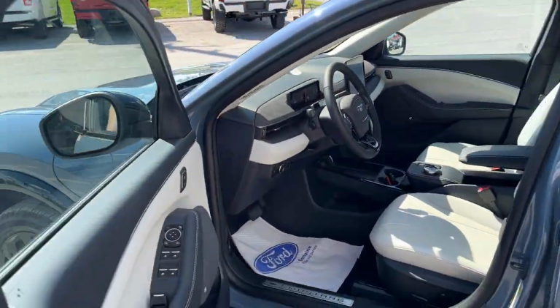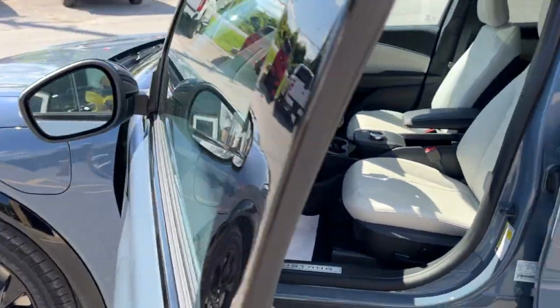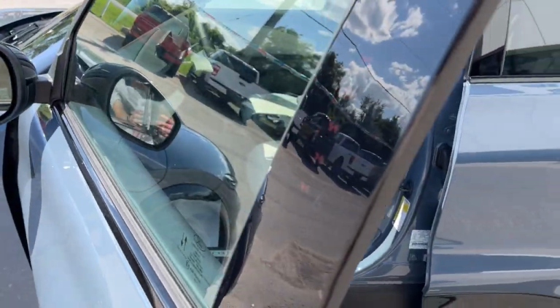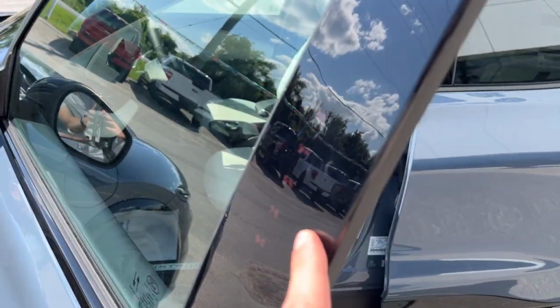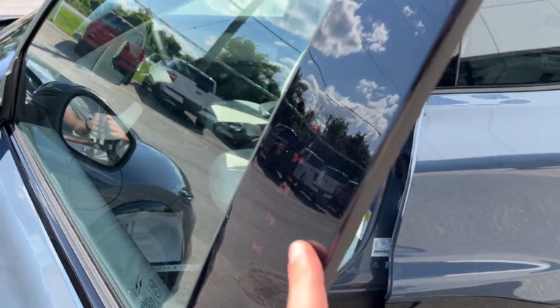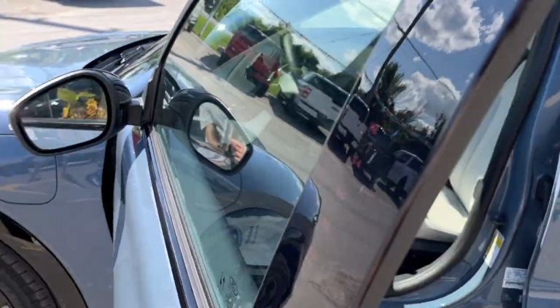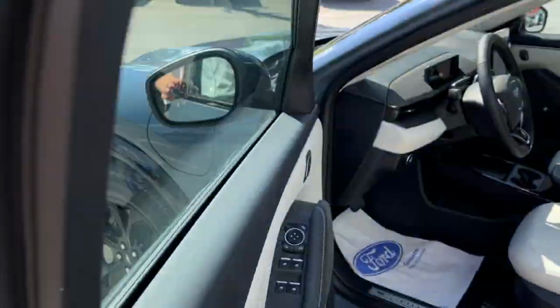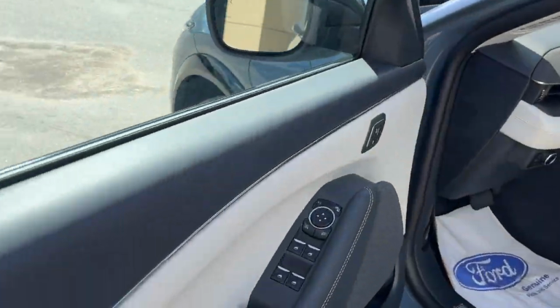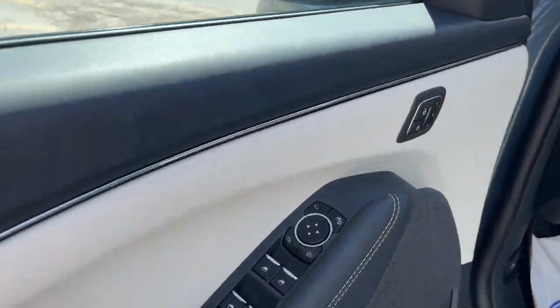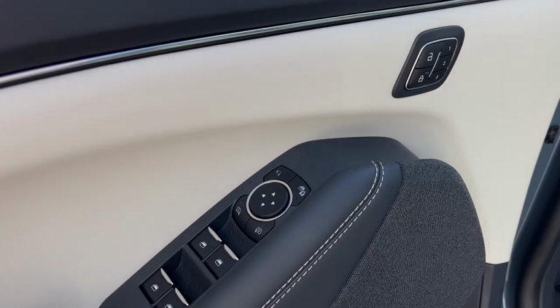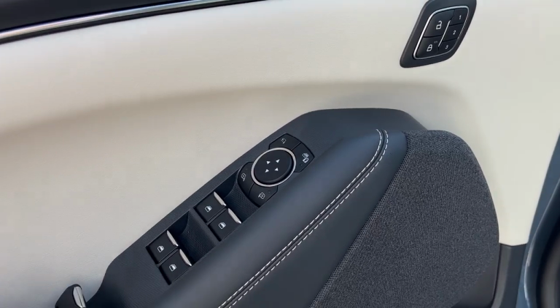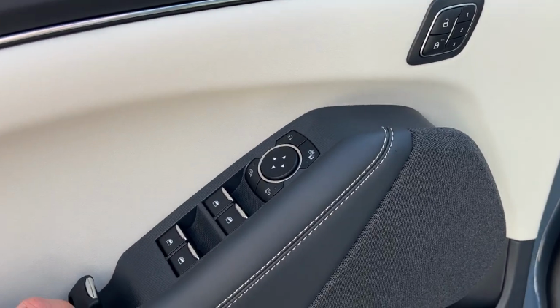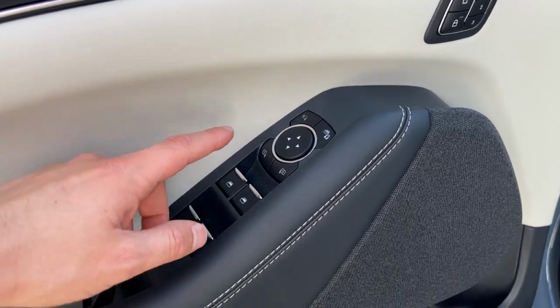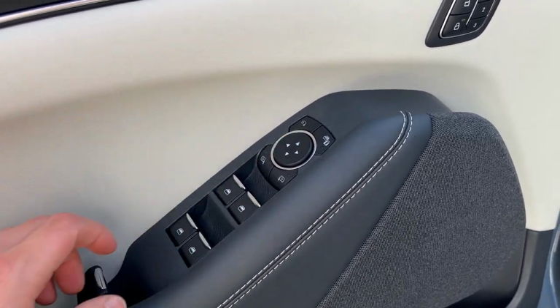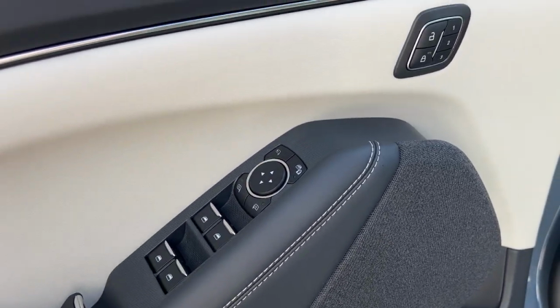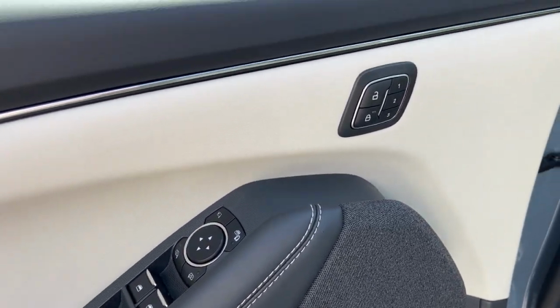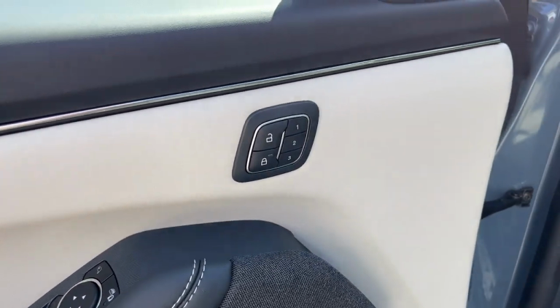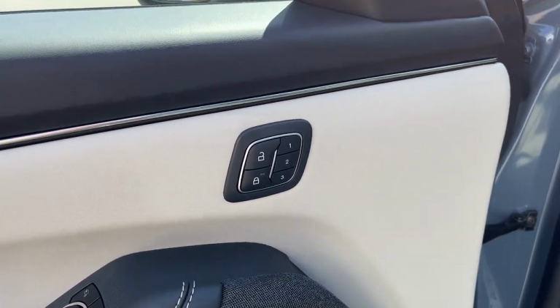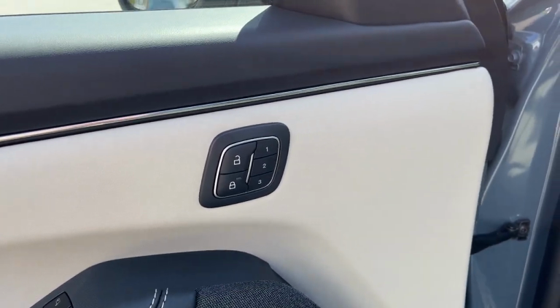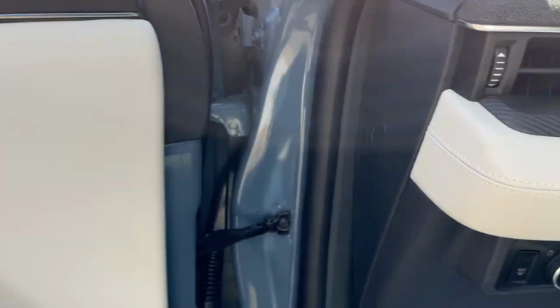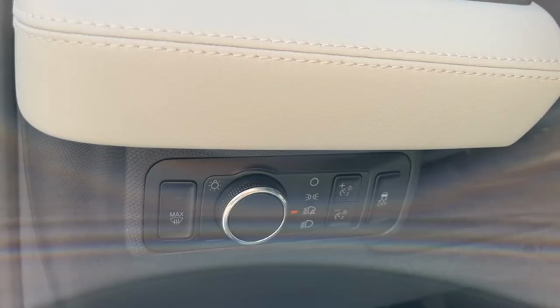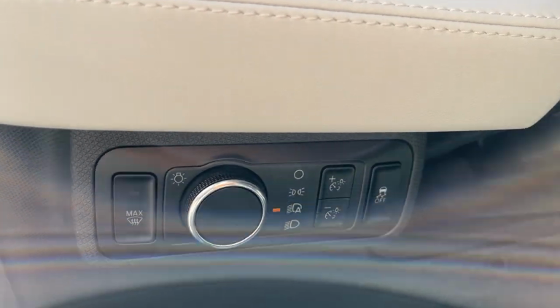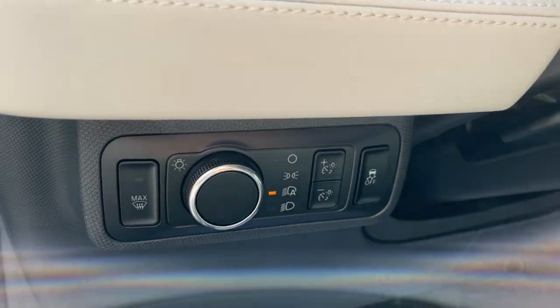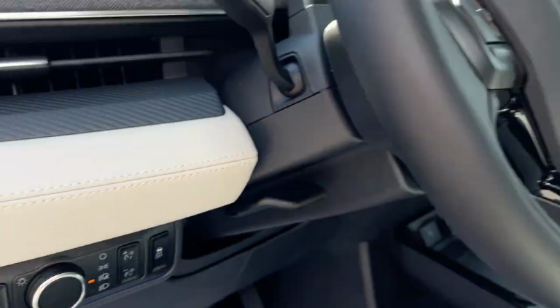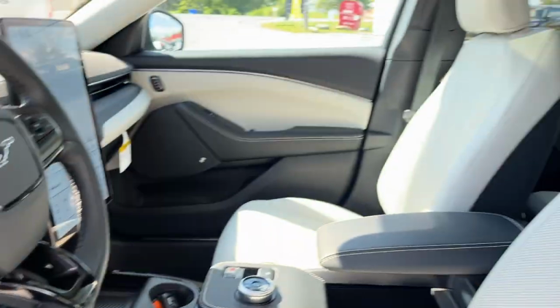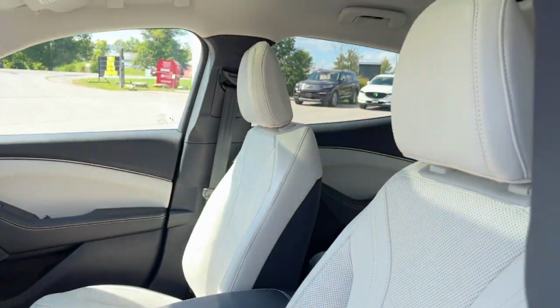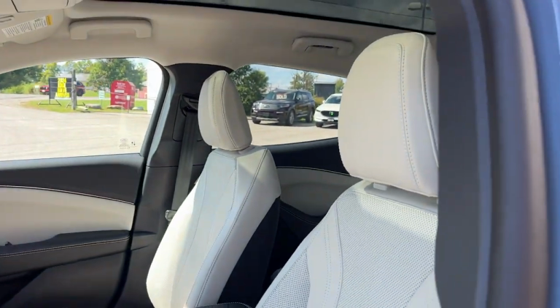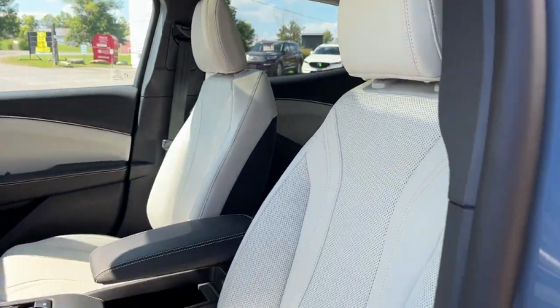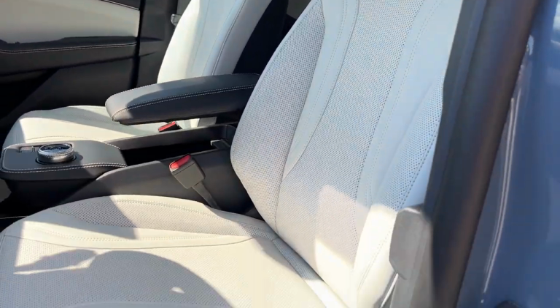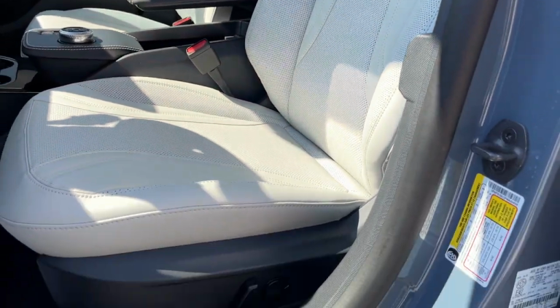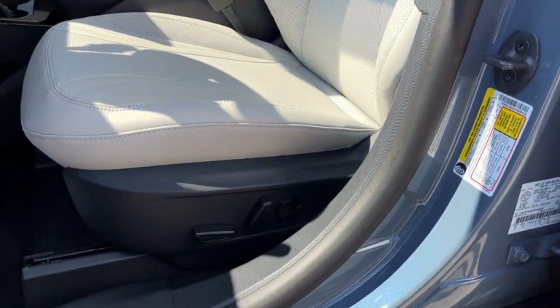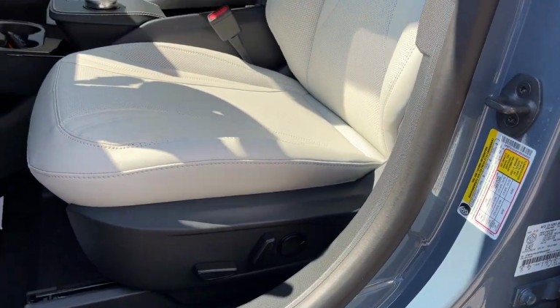Coming around to the front, you do have keyless entry on the door, power windows and locks, power glass adjustable and folding mirrors, and you do have driver's seat memory here as well. Your automatic headlights and really comfortable front power driver and passenger seats.